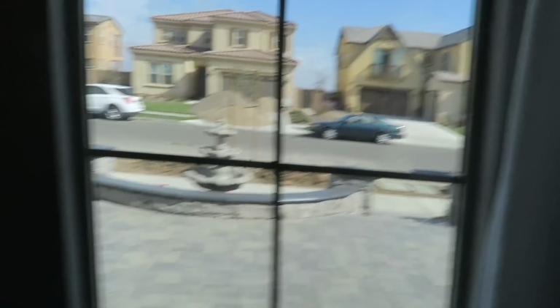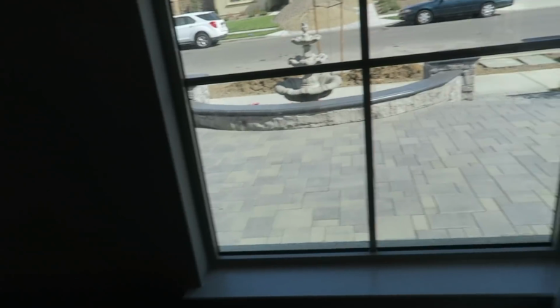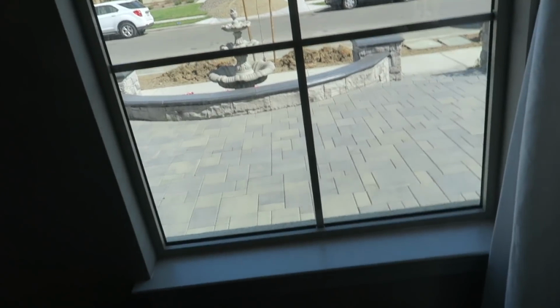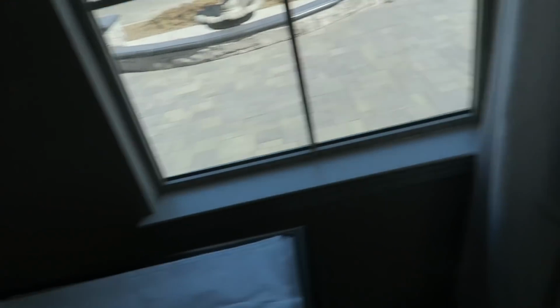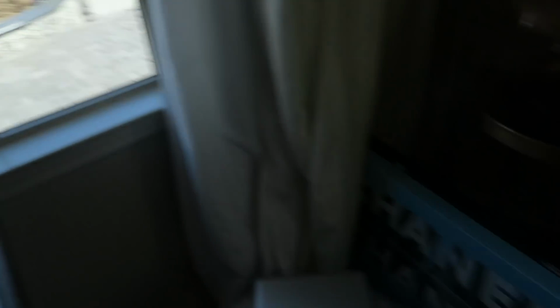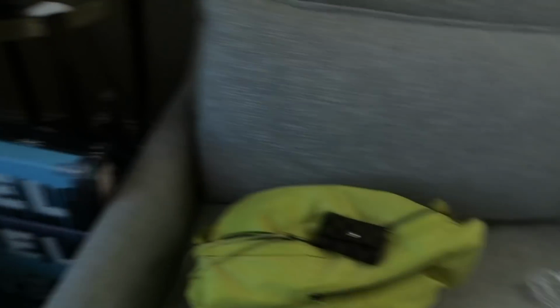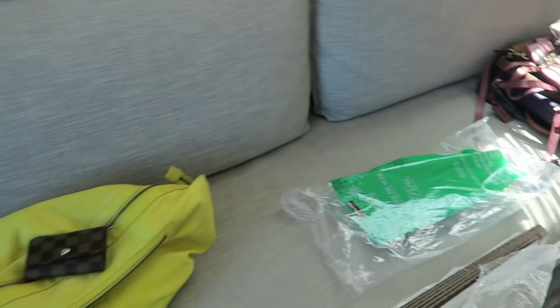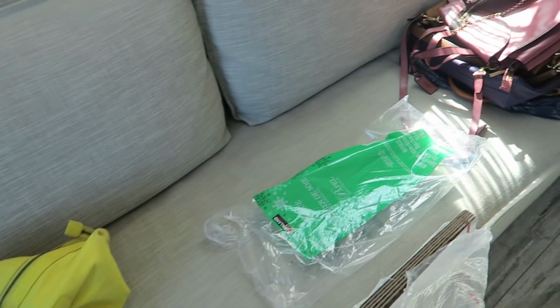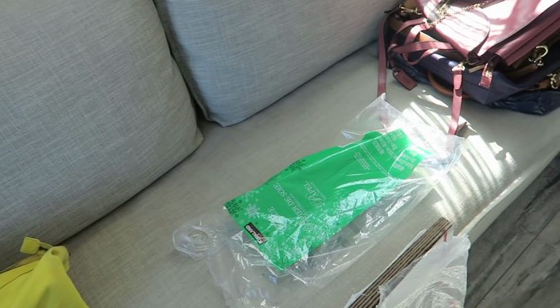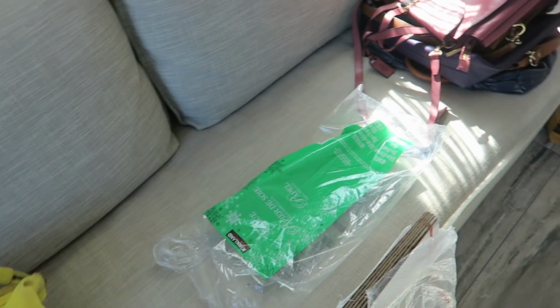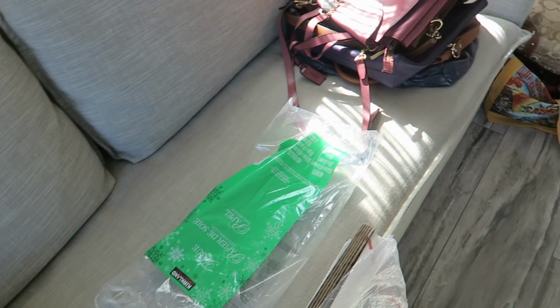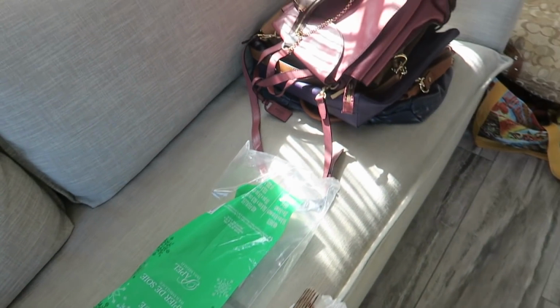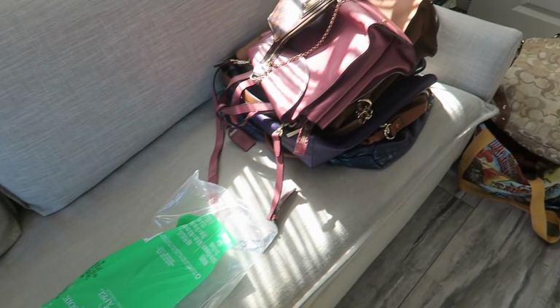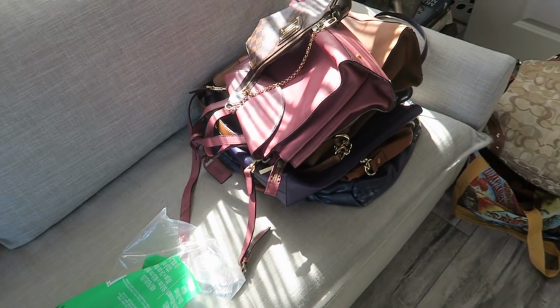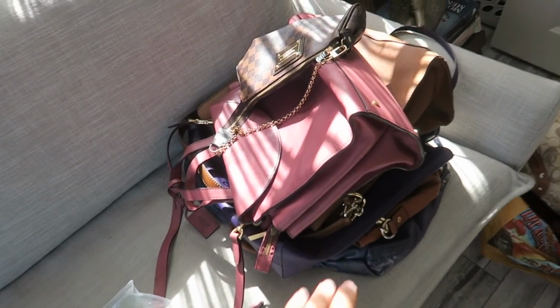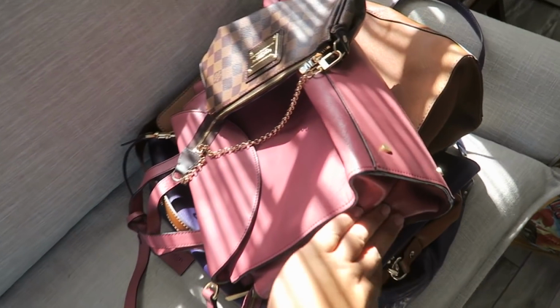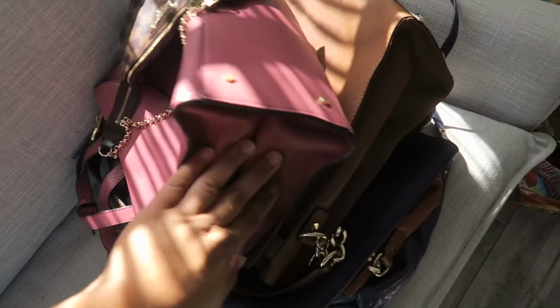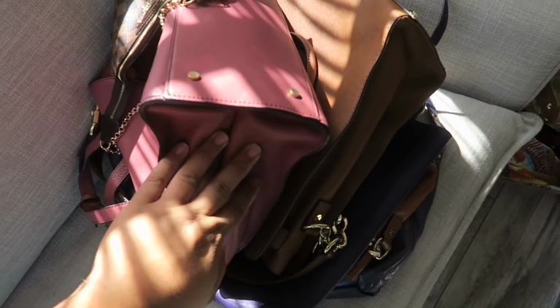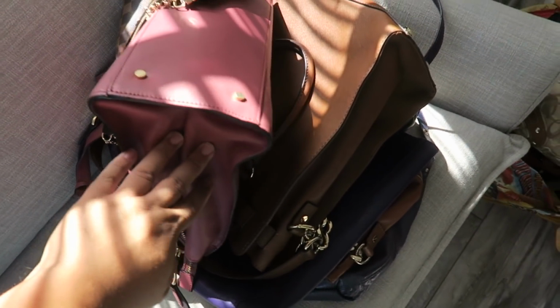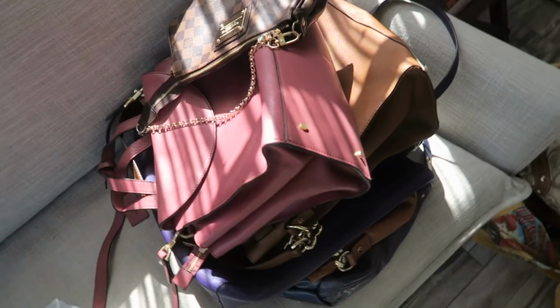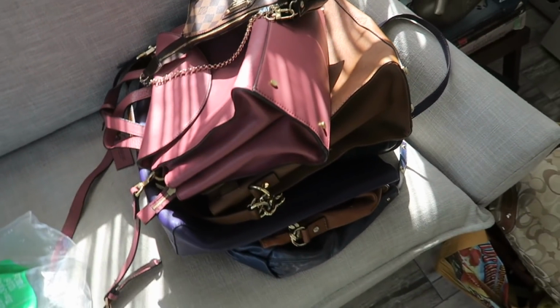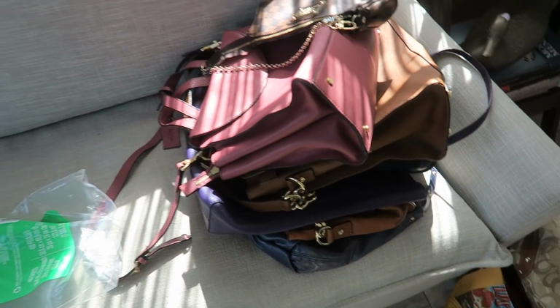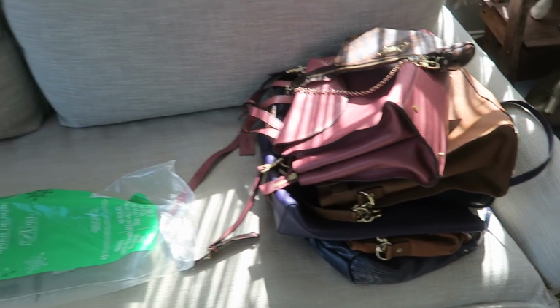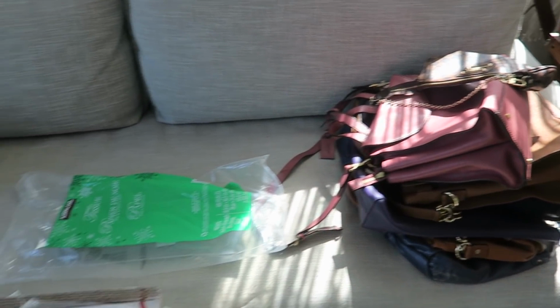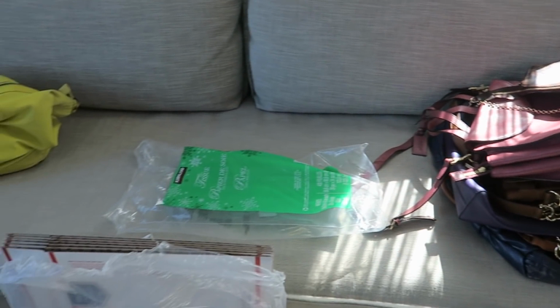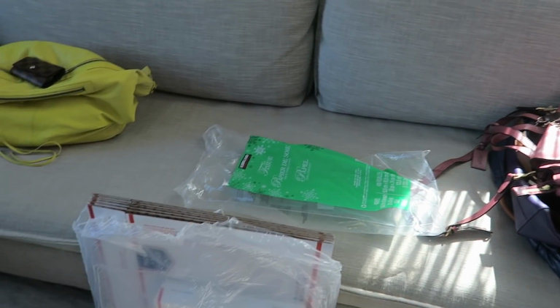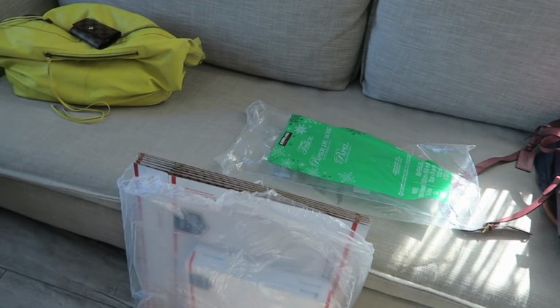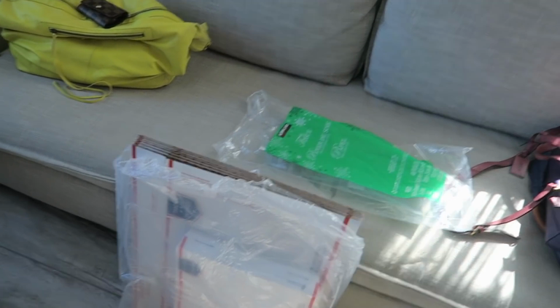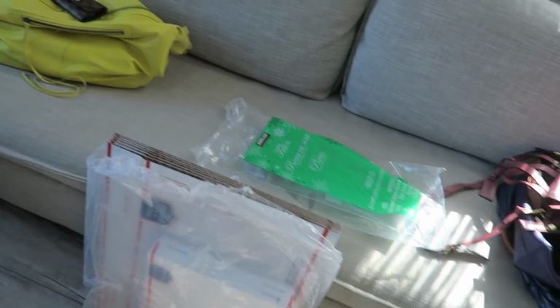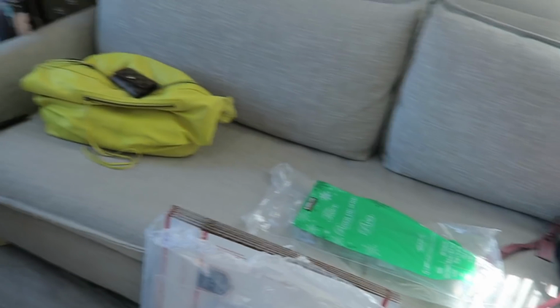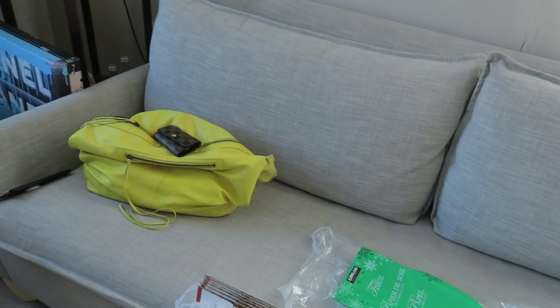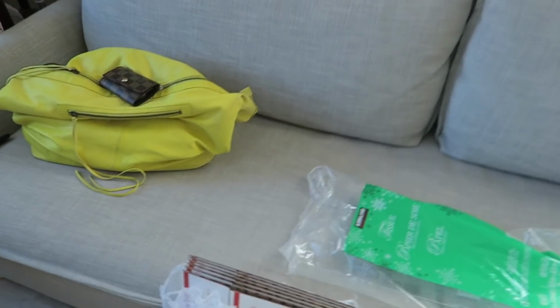Right now, excuse my mess, I'm actually packaging up some orders. So I'm going to do that and then head over to the post office.